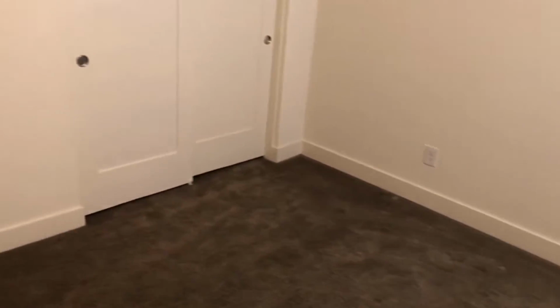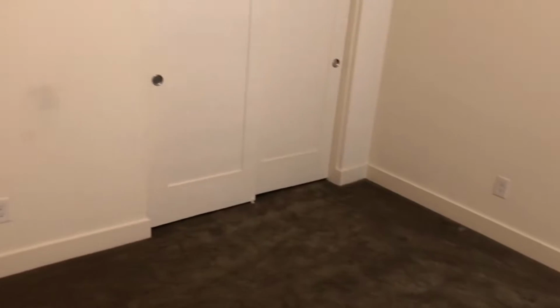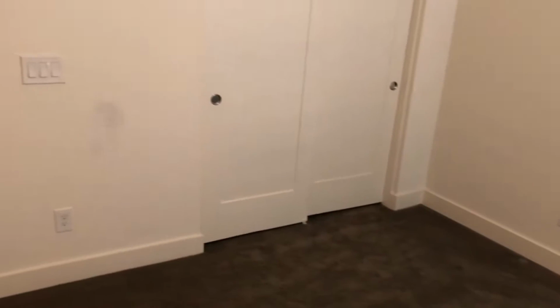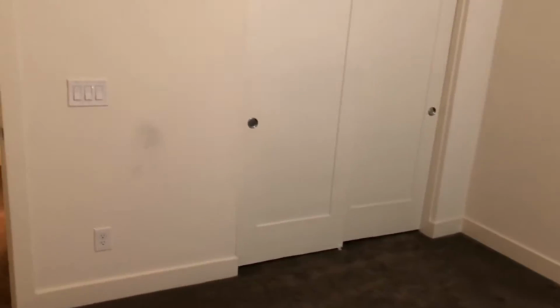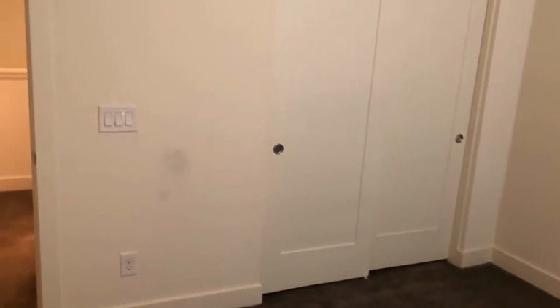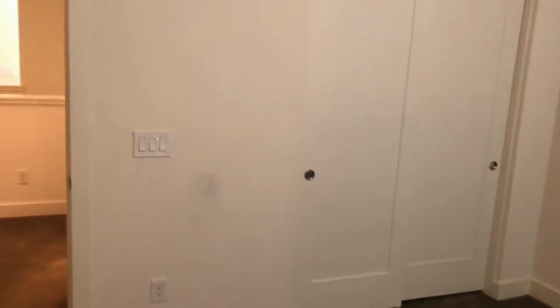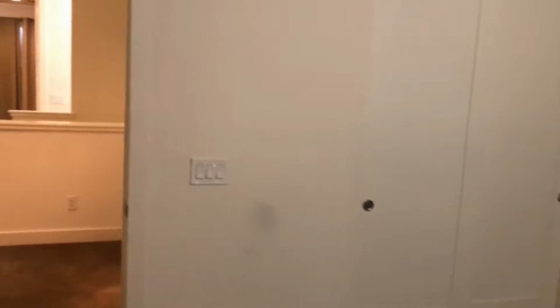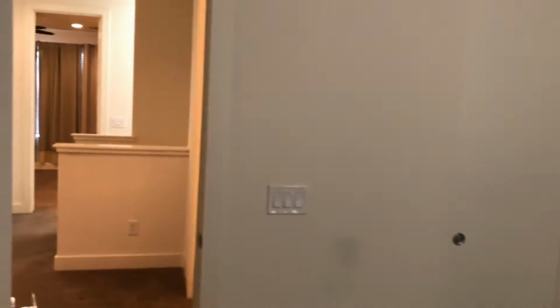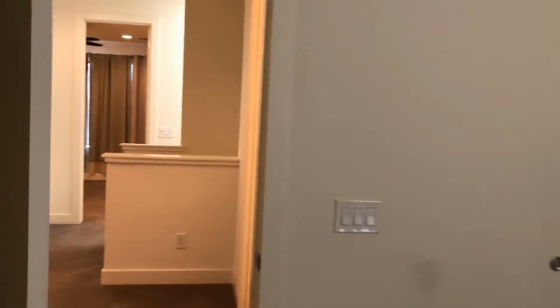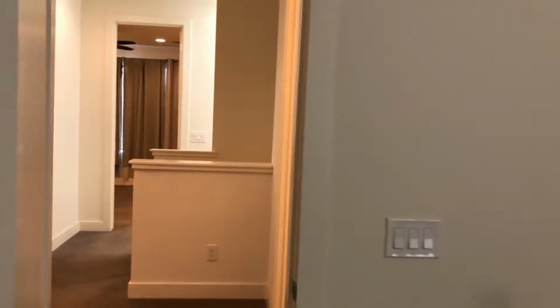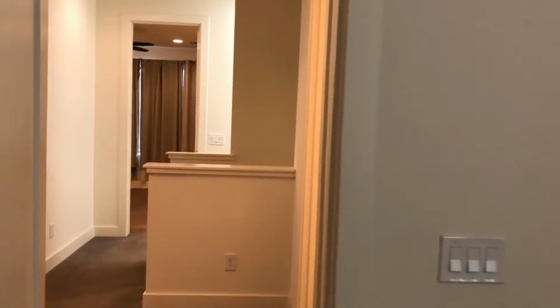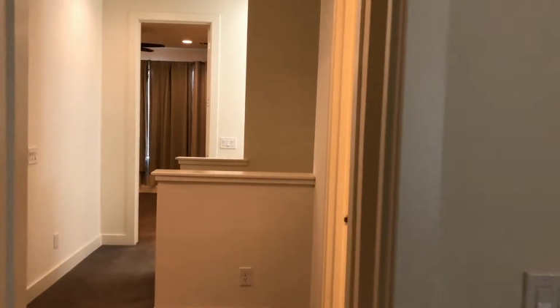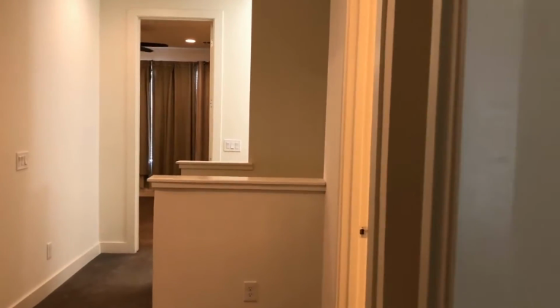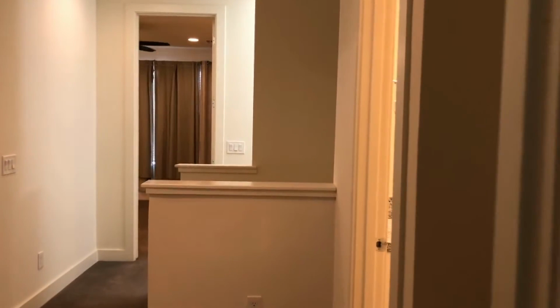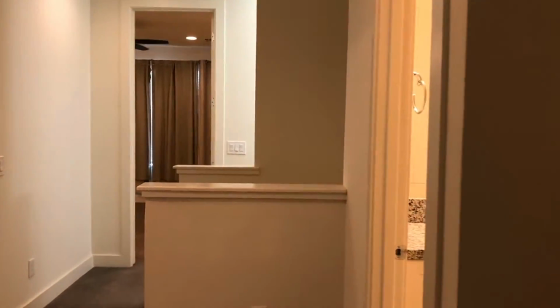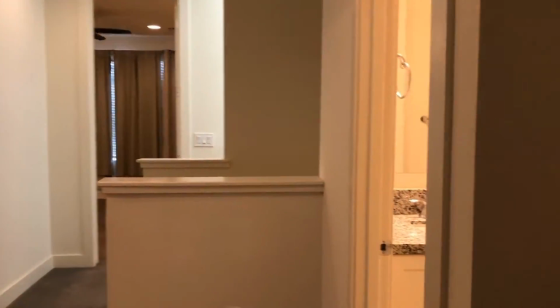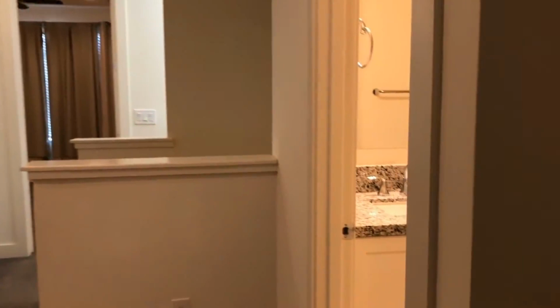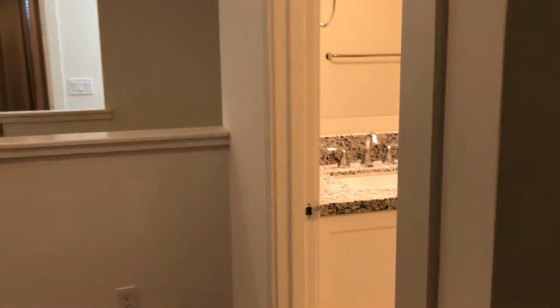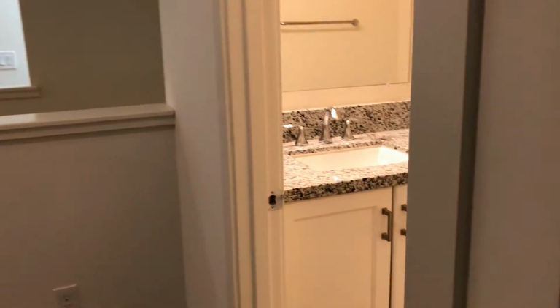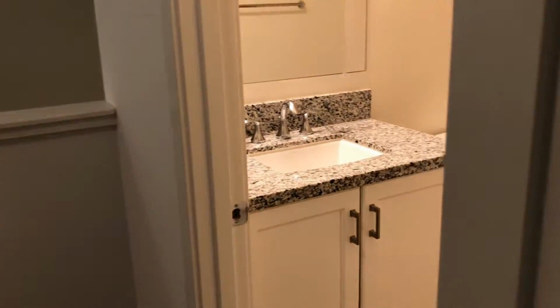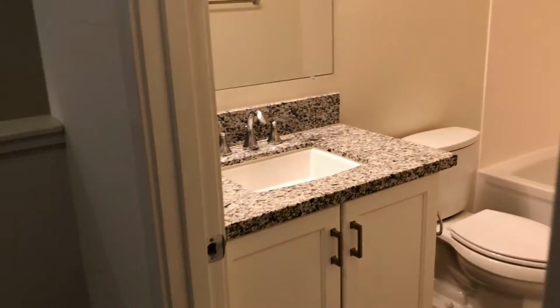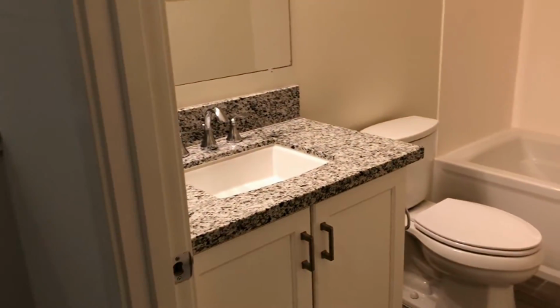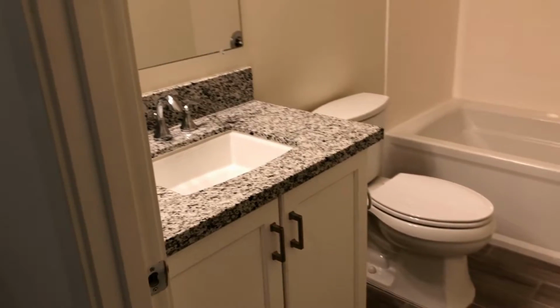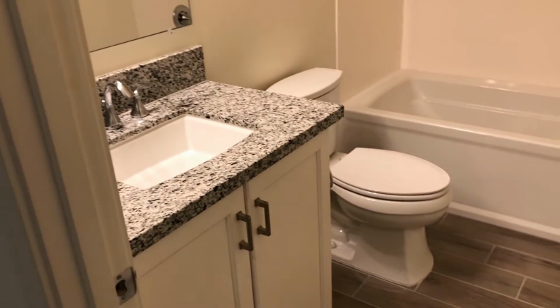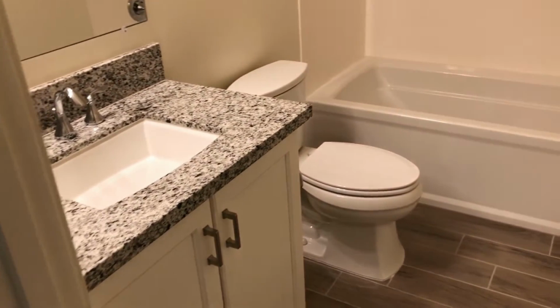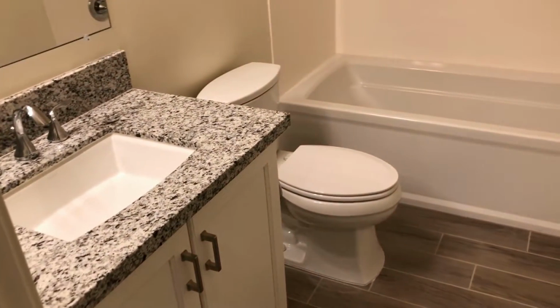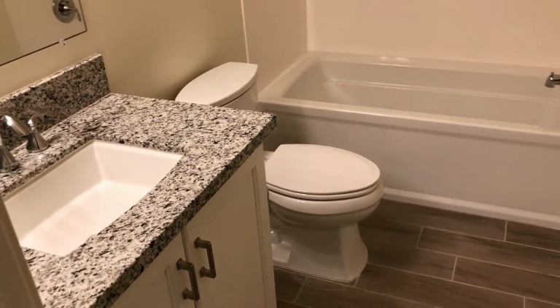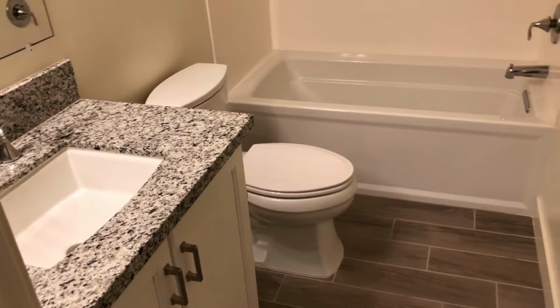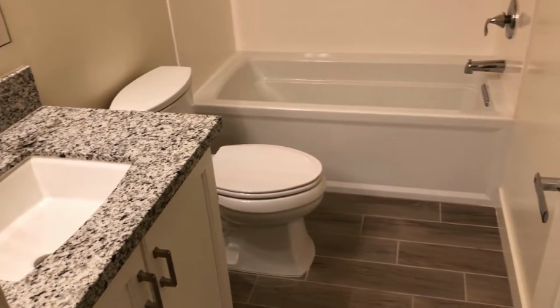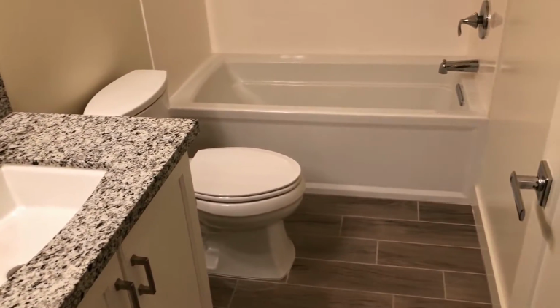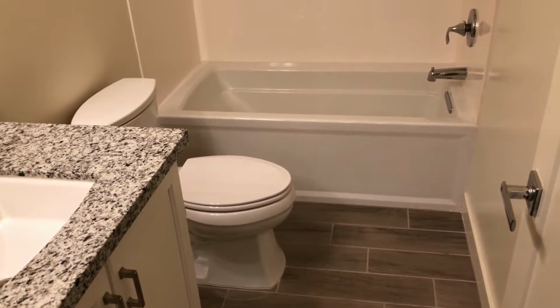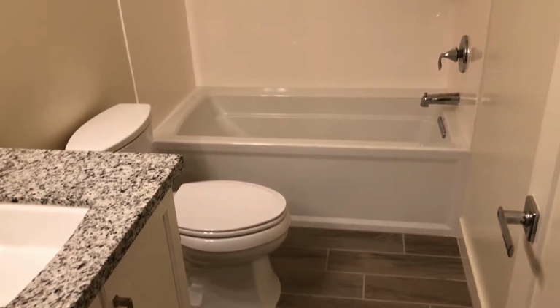Going to come out of there into the guest bathroom: single sink vanity, tub, shower, great tile.